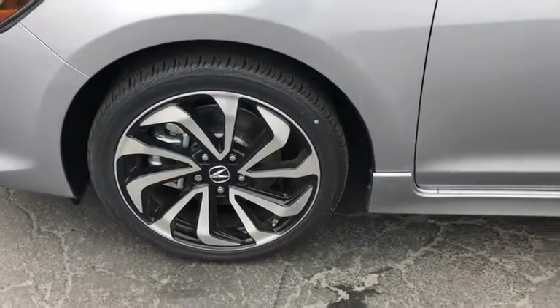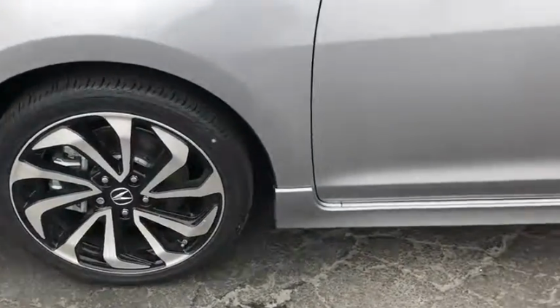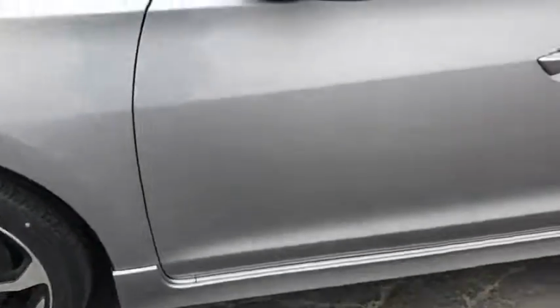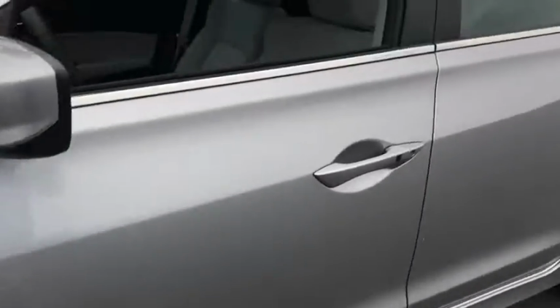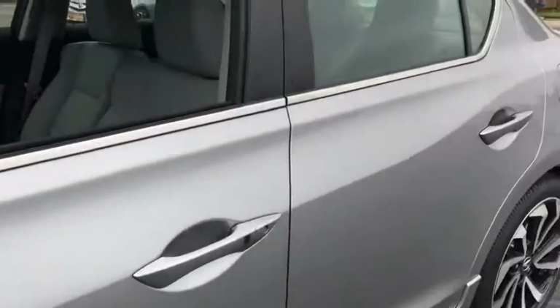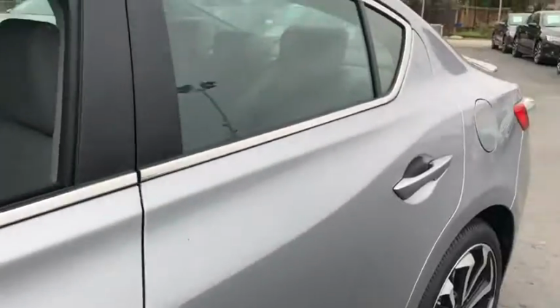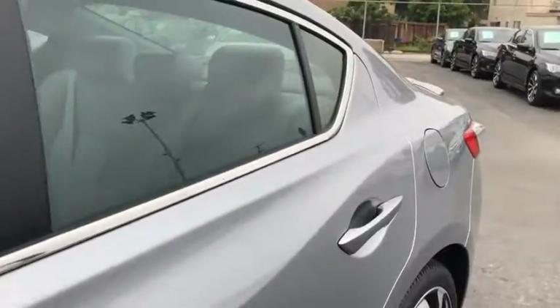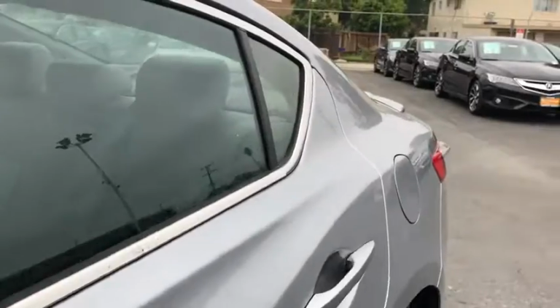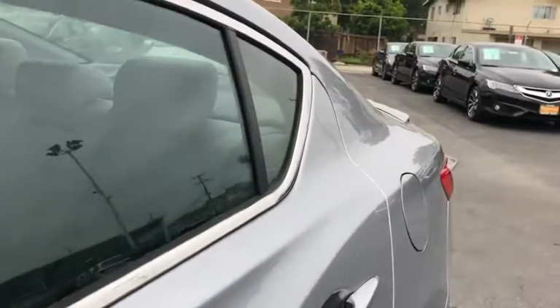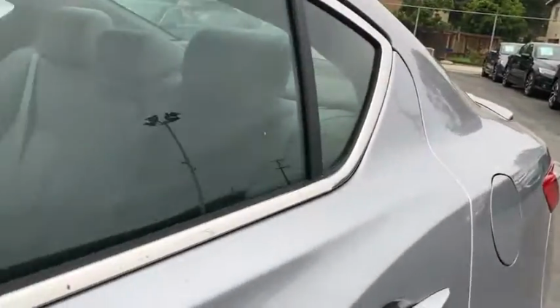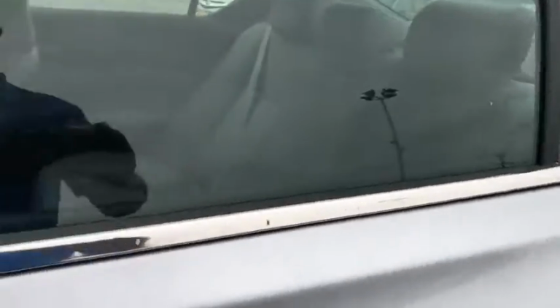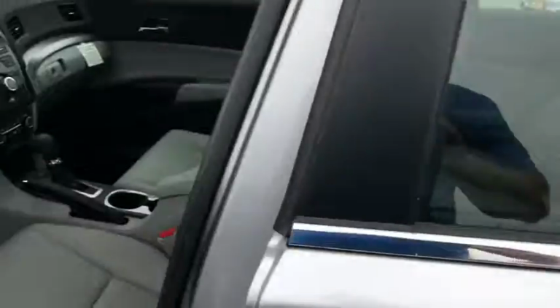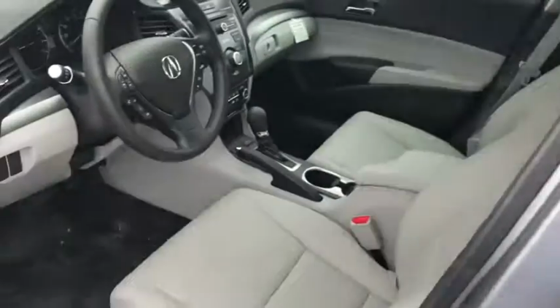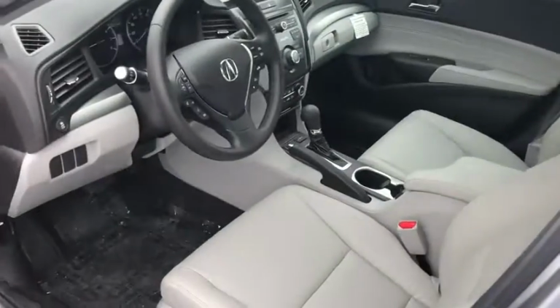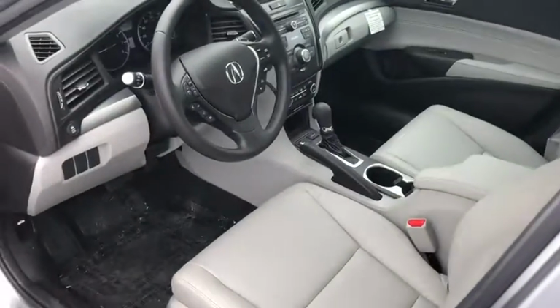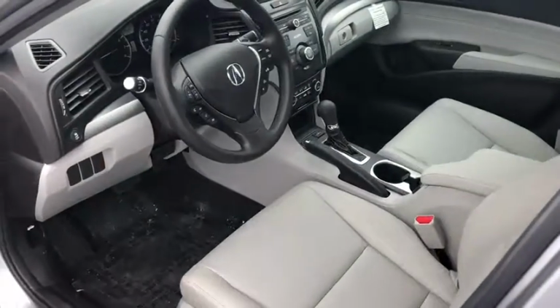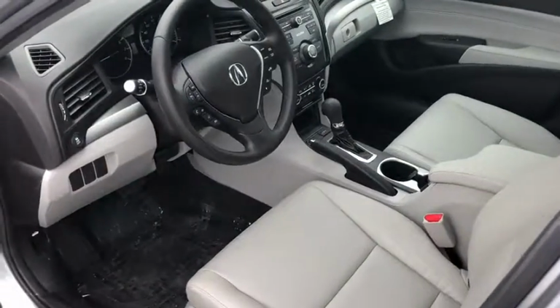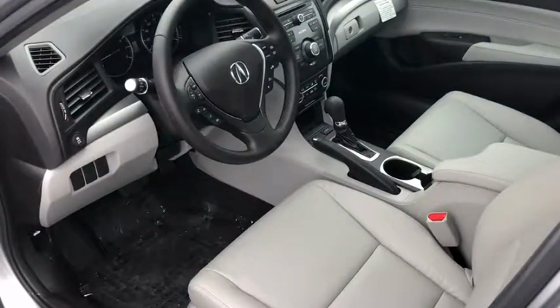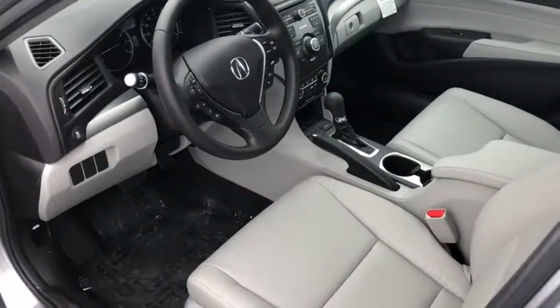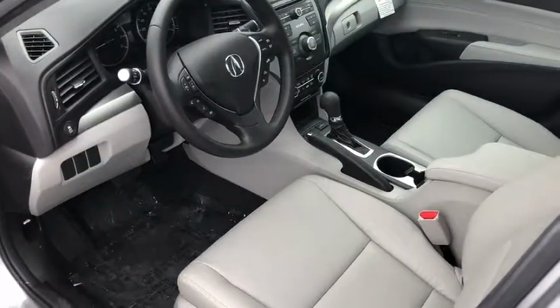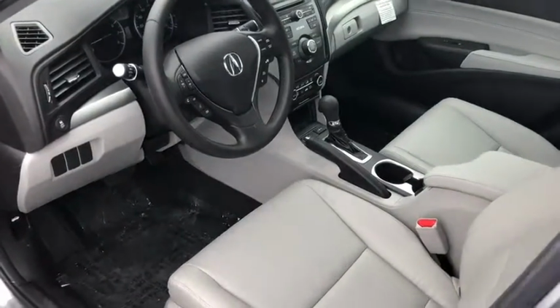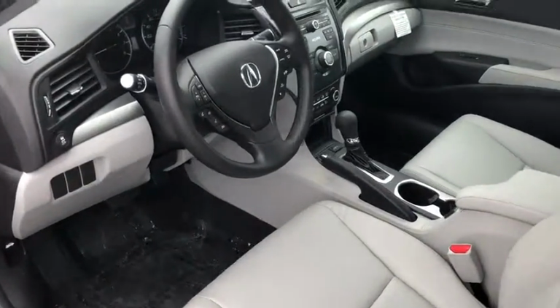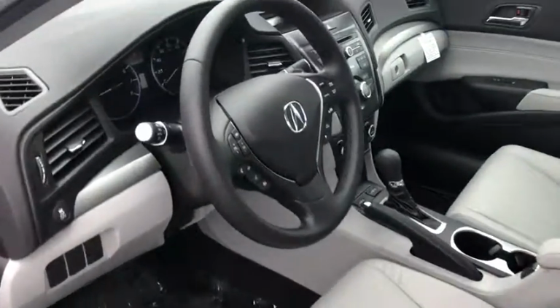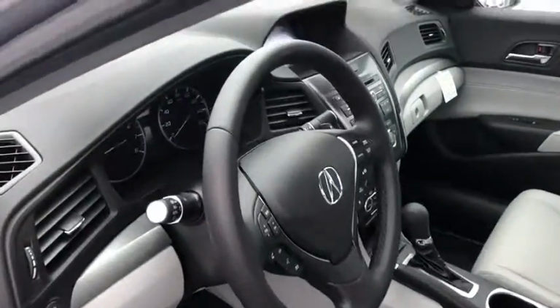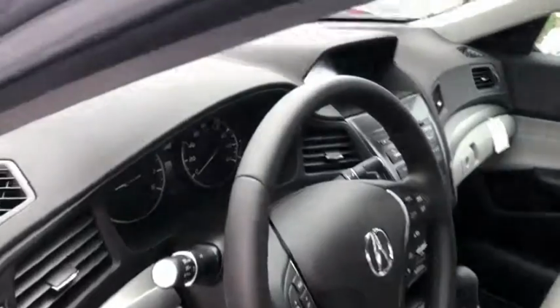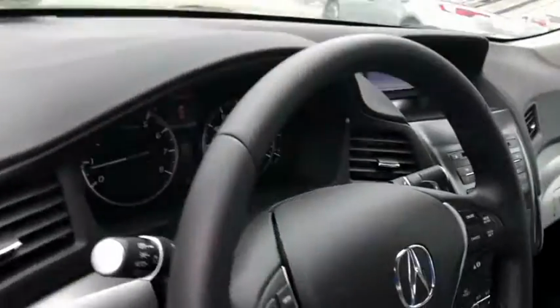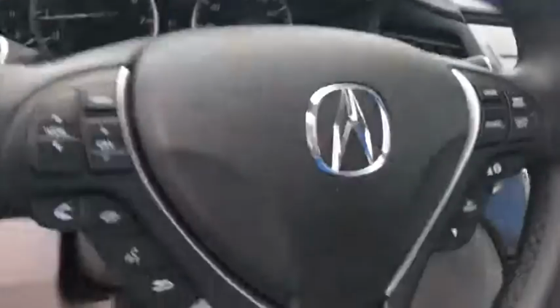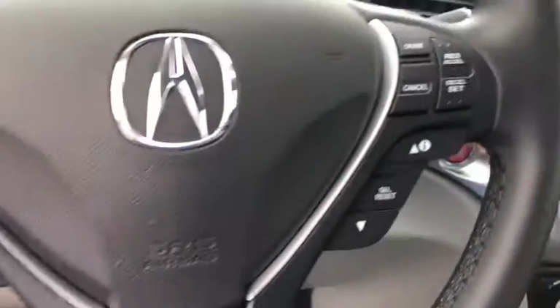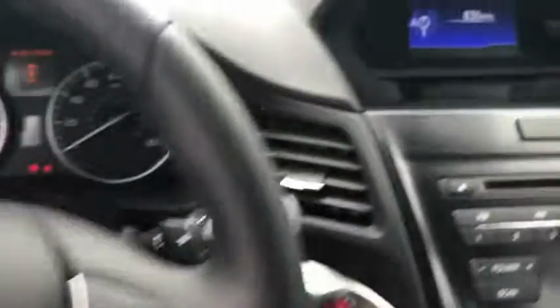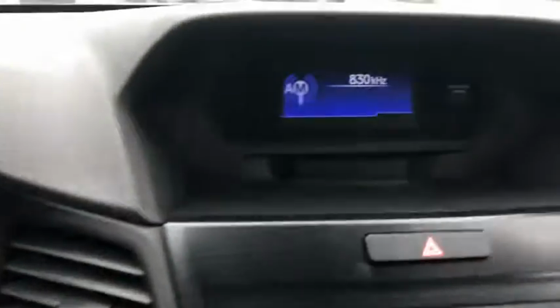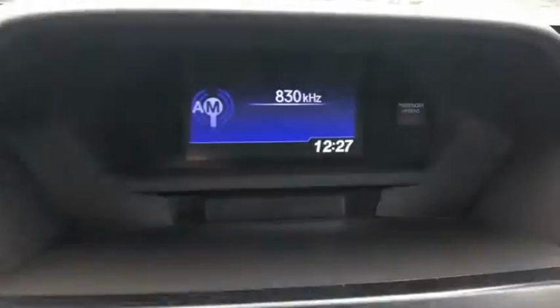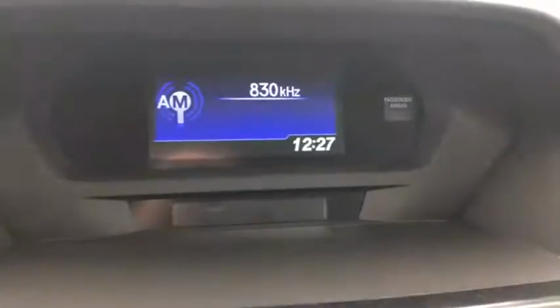Keyless start, aluminum wheels, cruise control, four-wheel disc brakes, floor mats, AM-FM stereo radio, front-wheel drive, rear defrost, climate control.